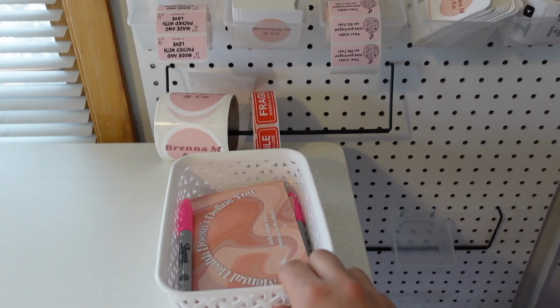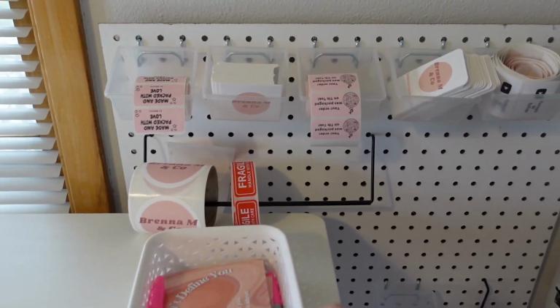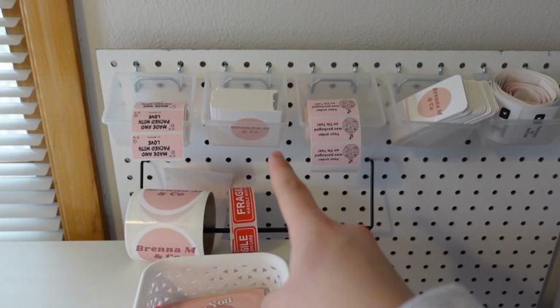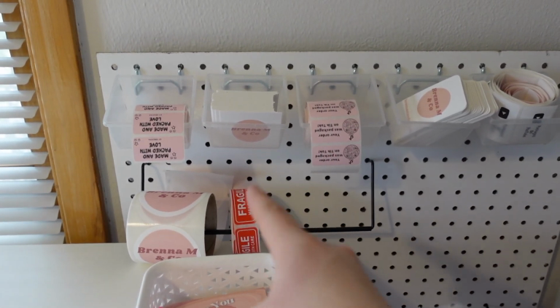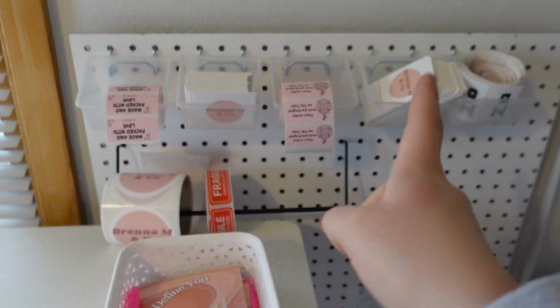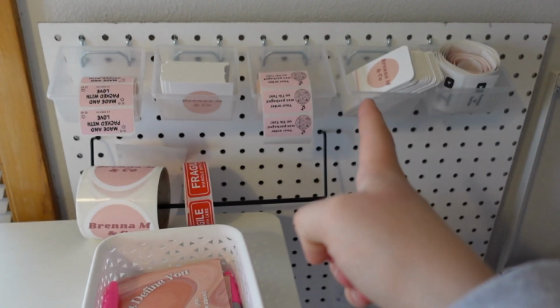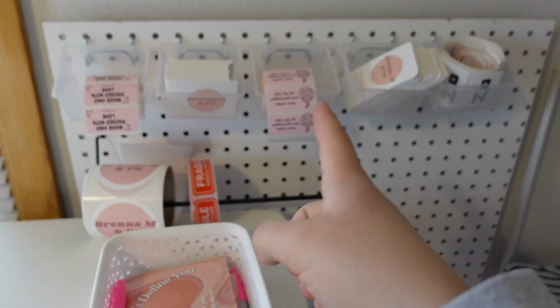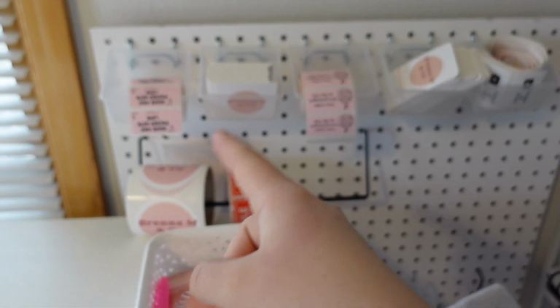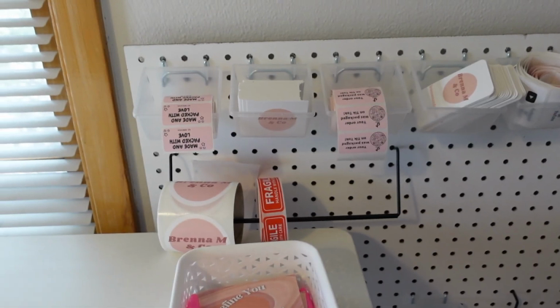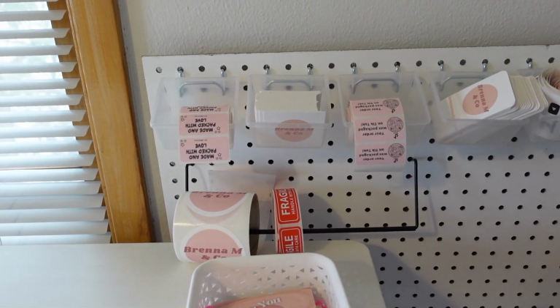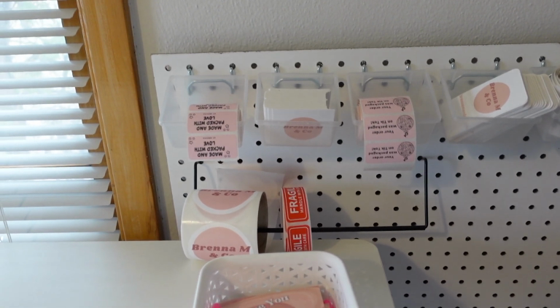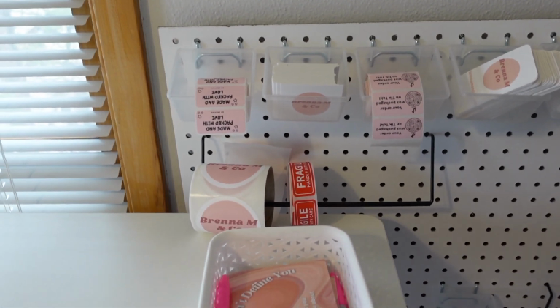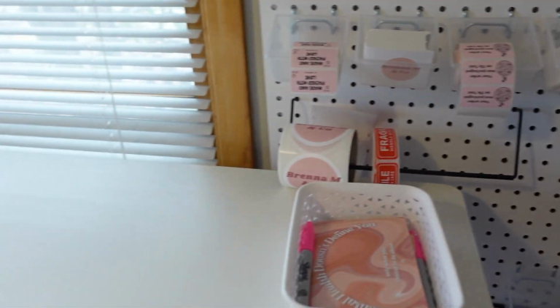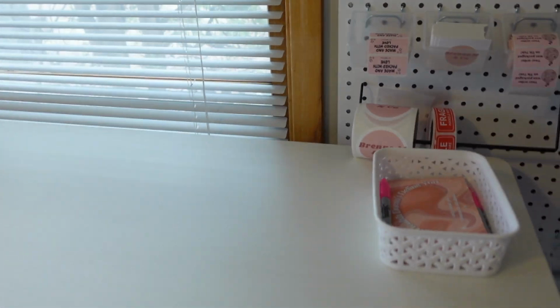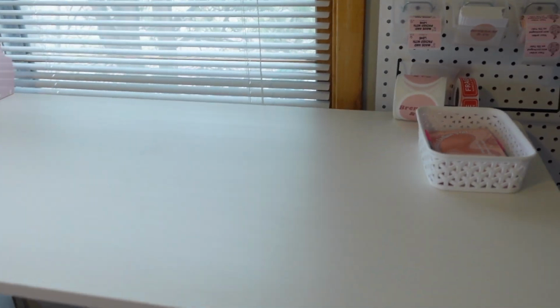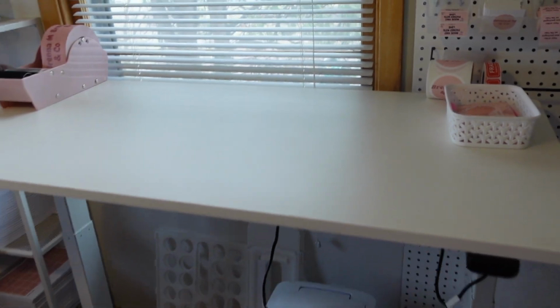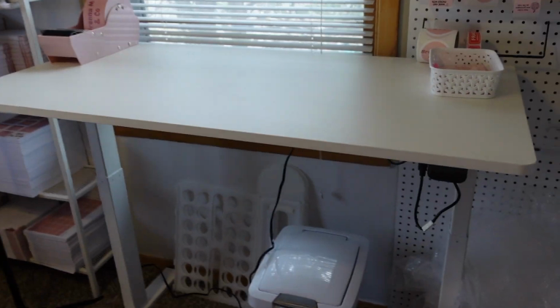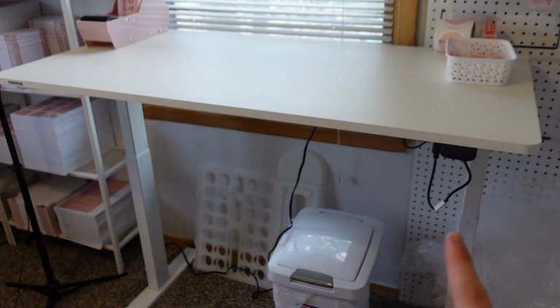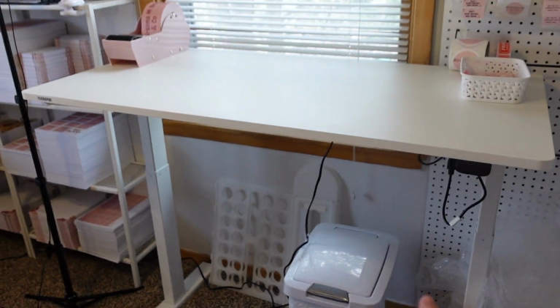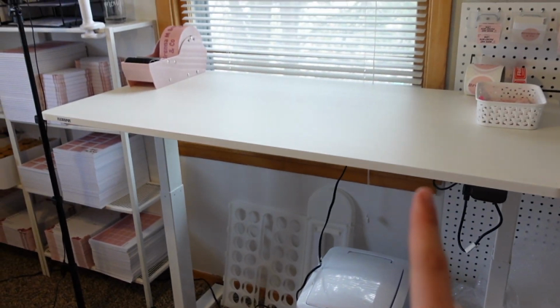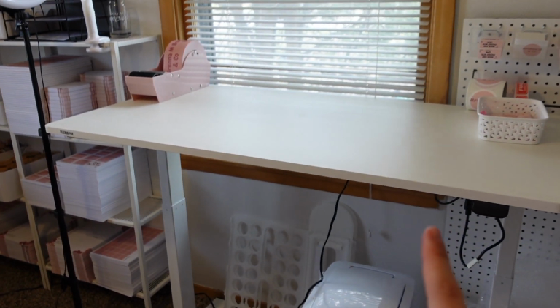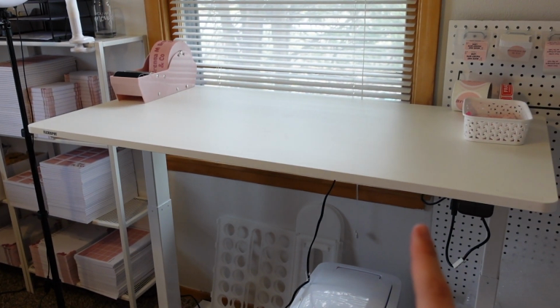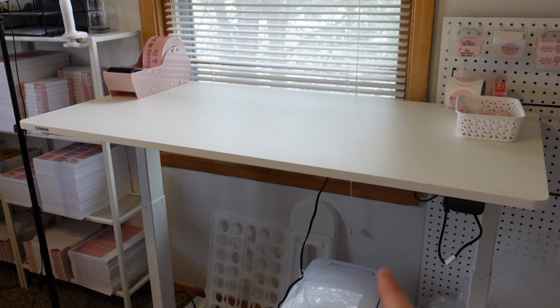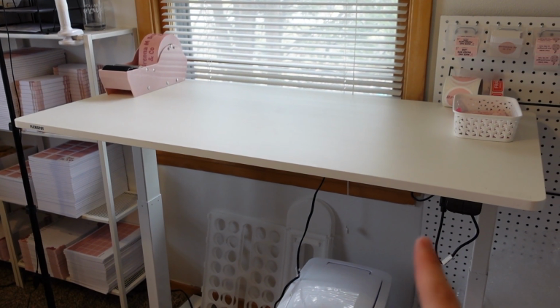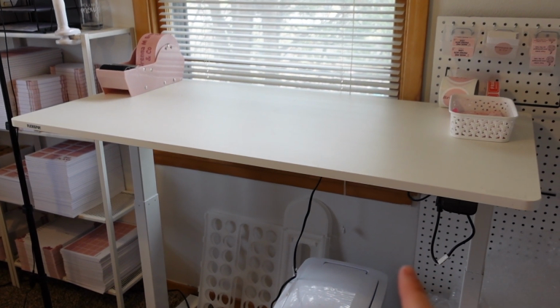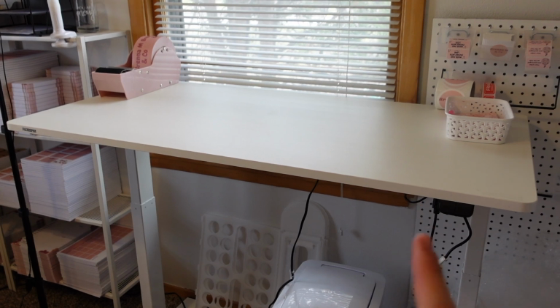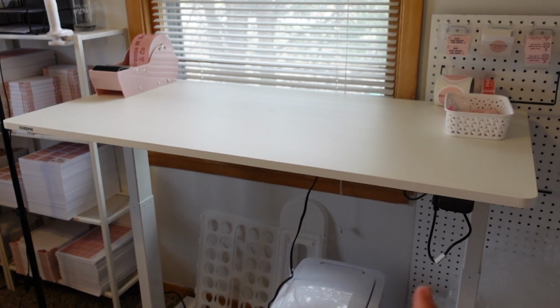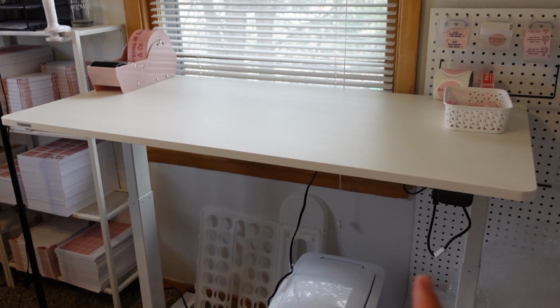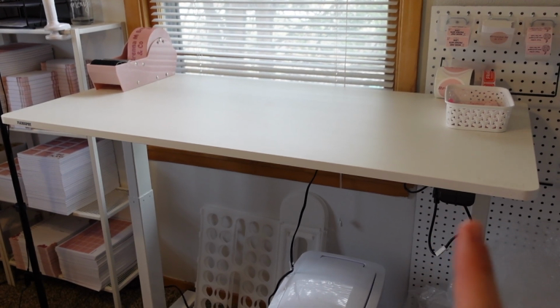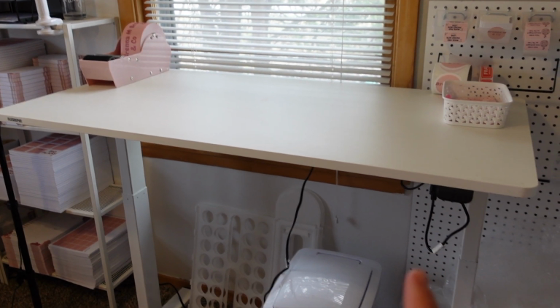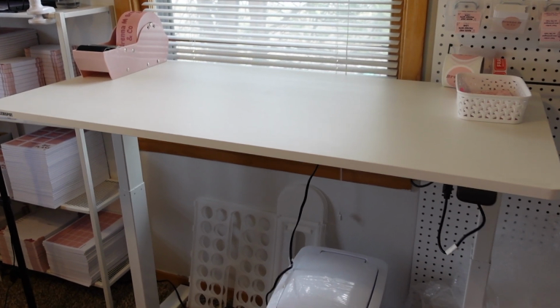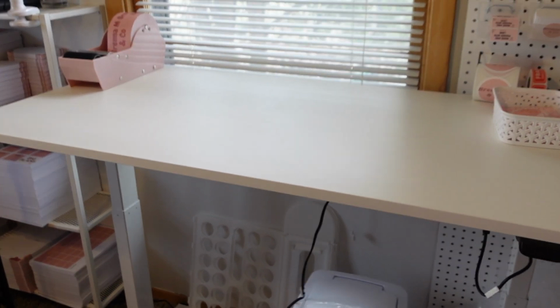And then you have my necessities for what I do to package — so like the thank you cards, business cards, clothing tags, and cool stickers and stuff. But in no way is this sponsored, but this is a FlexiSpot desk and it moves up and down. Like it's so cool. I'll show you.